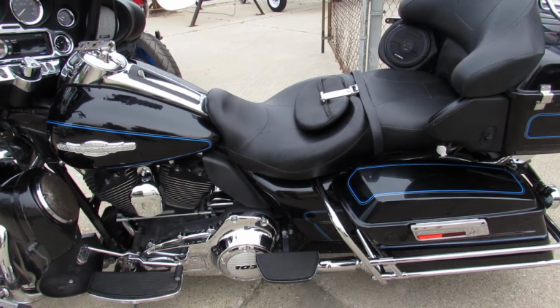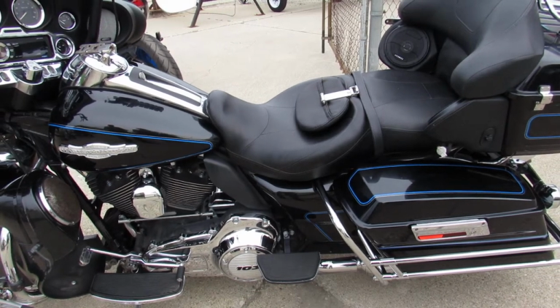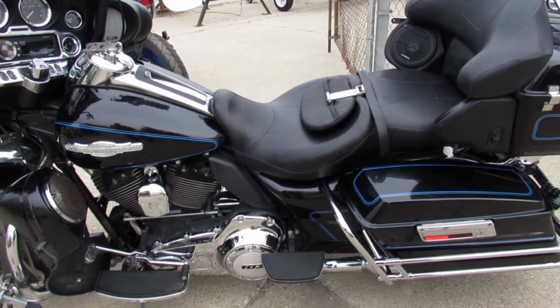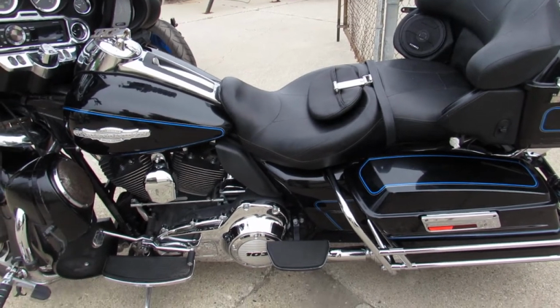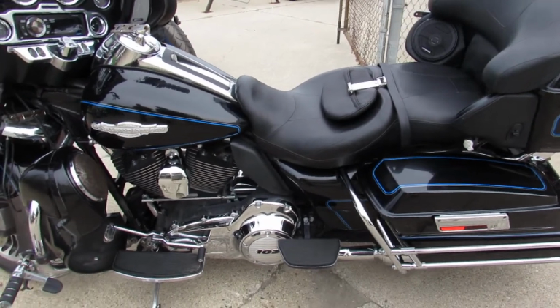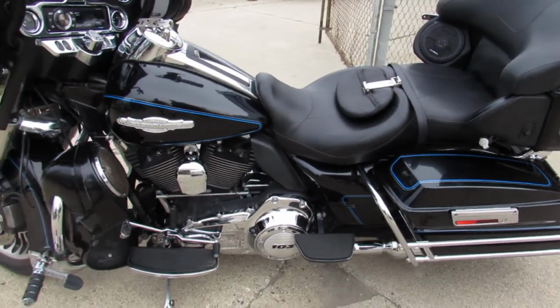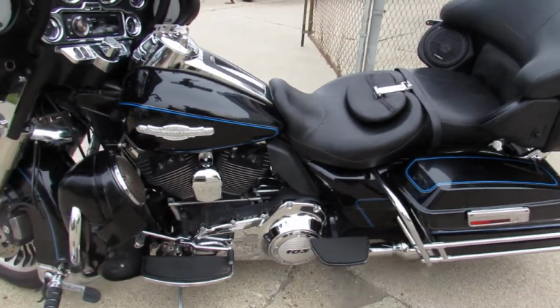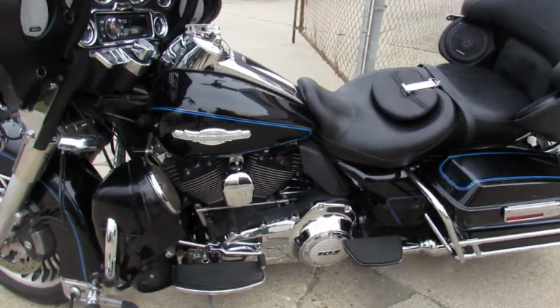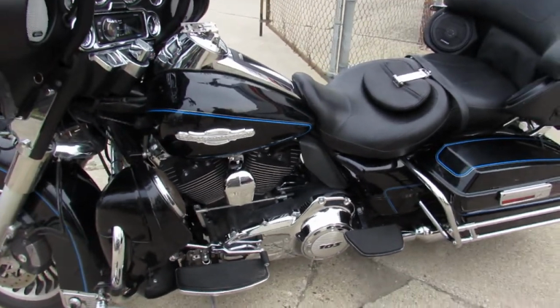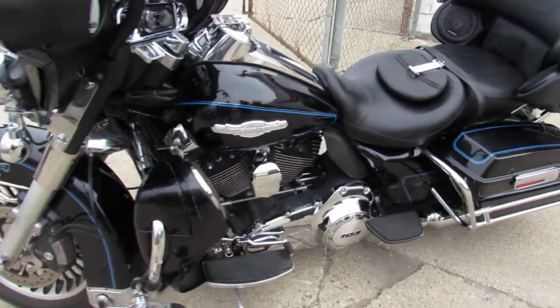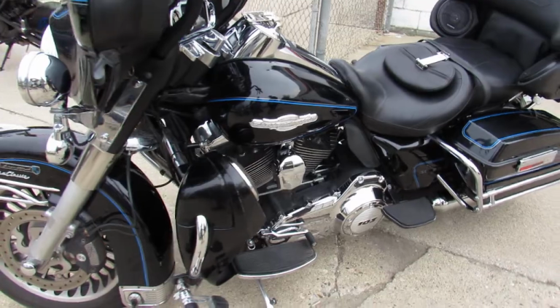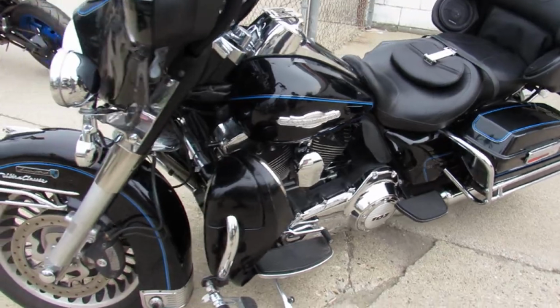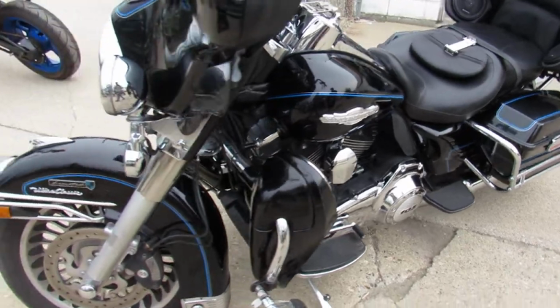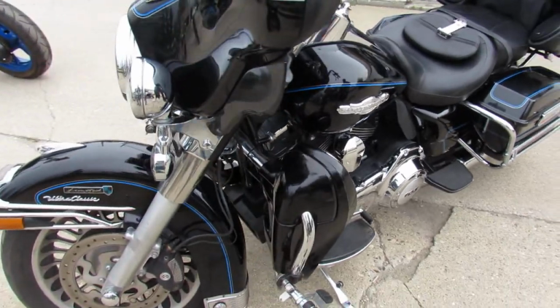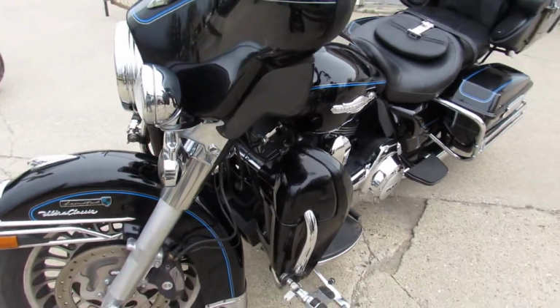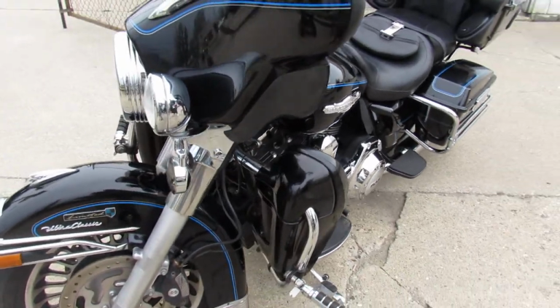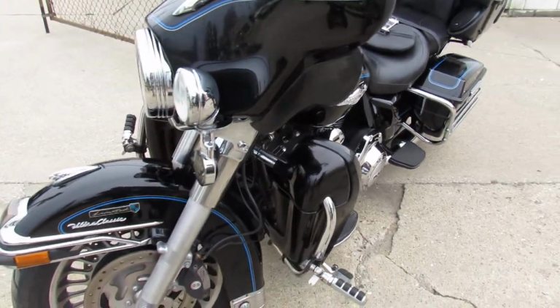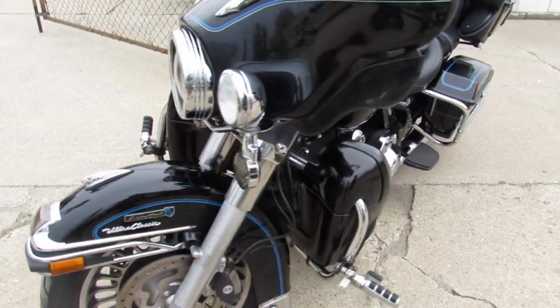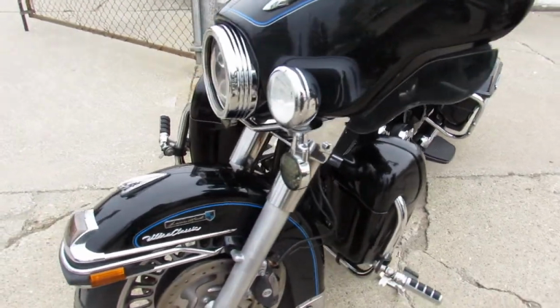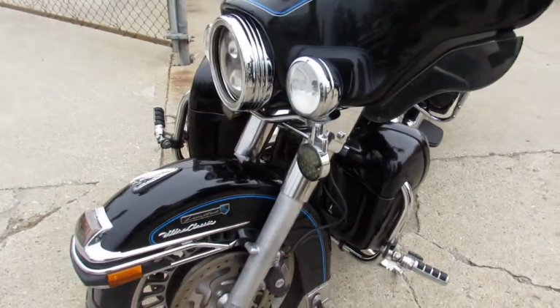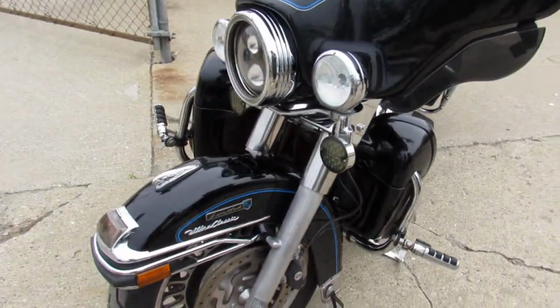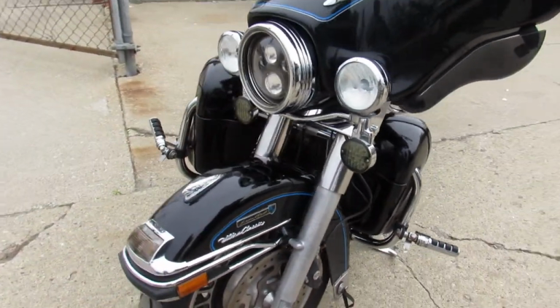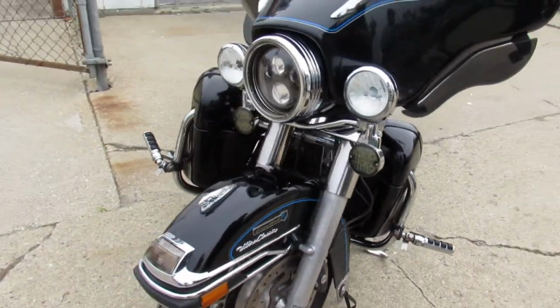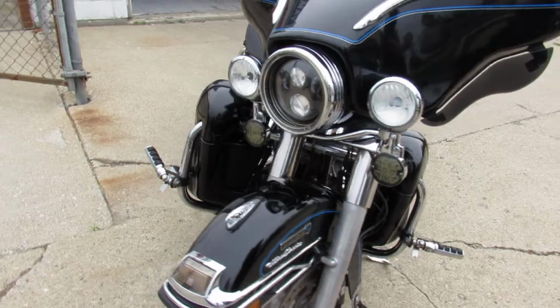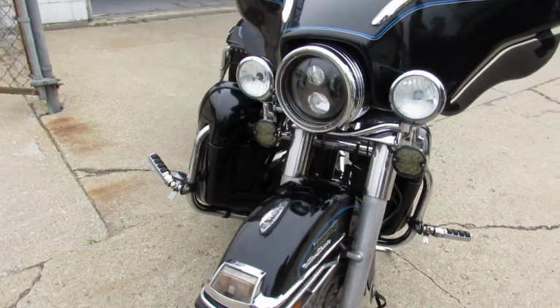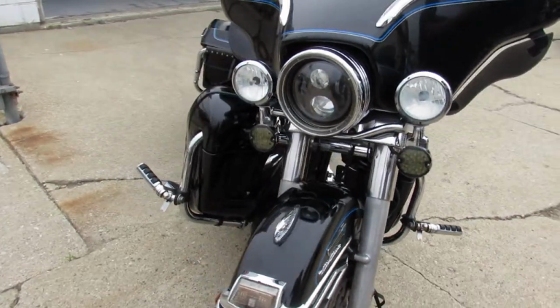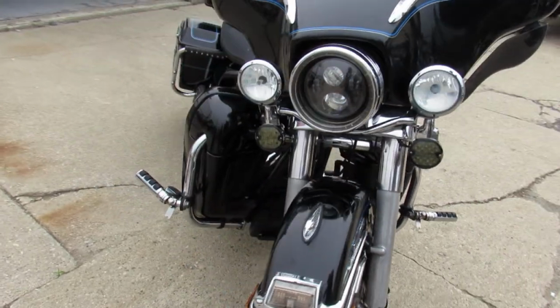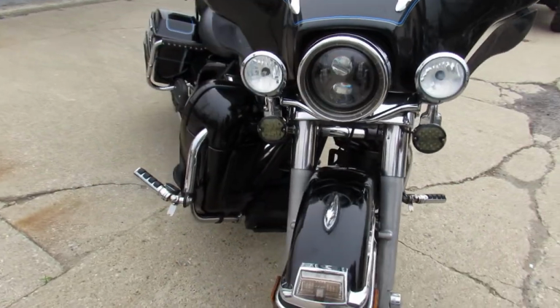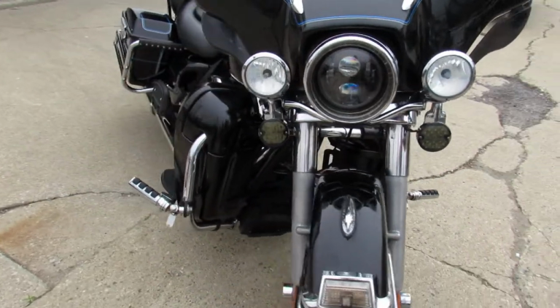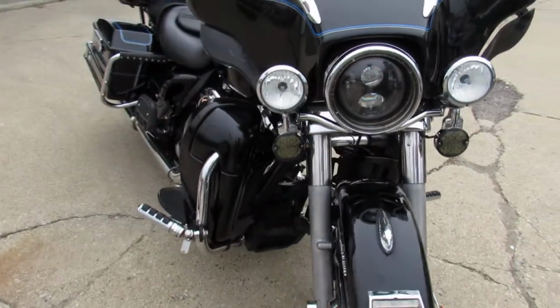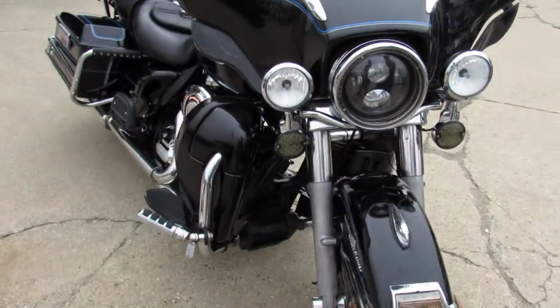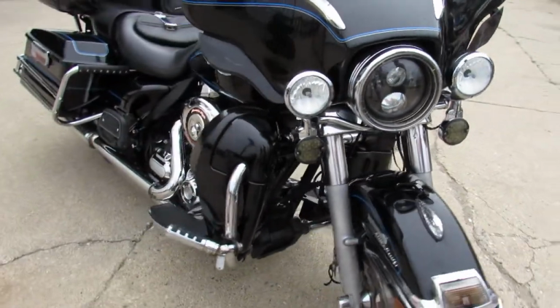Hey guys, ApprovalPowerSports.com here doing some videos on some Harleys we just got in. Anybody looking for a used Harley, we have over 300 pre-owned in stock right now. This one here is a 2012 Electra Glide Ultra Classic.